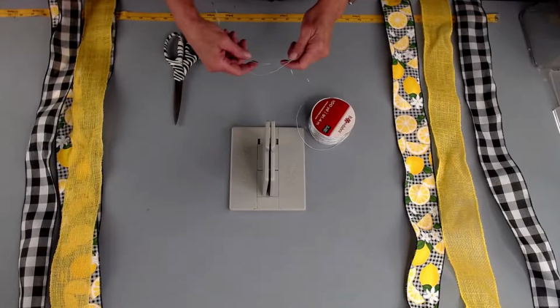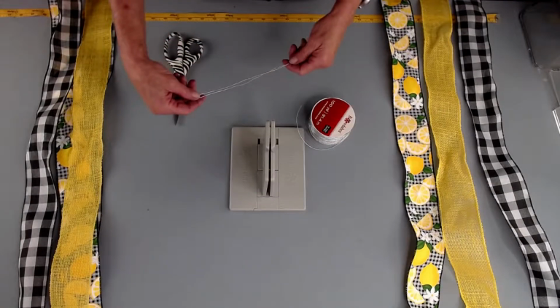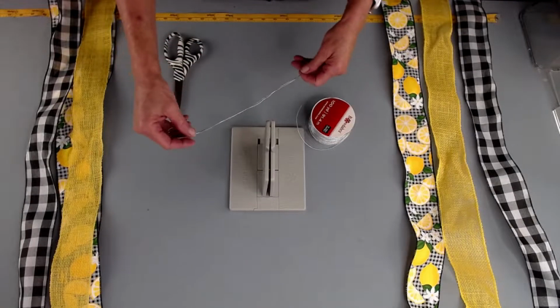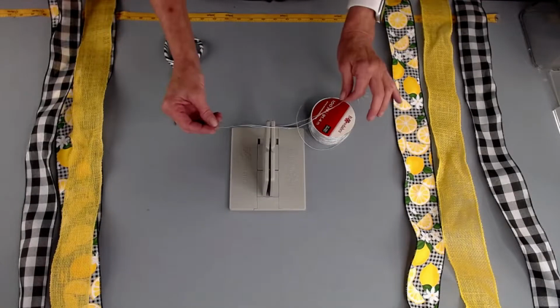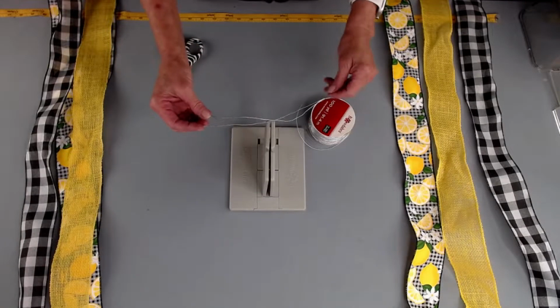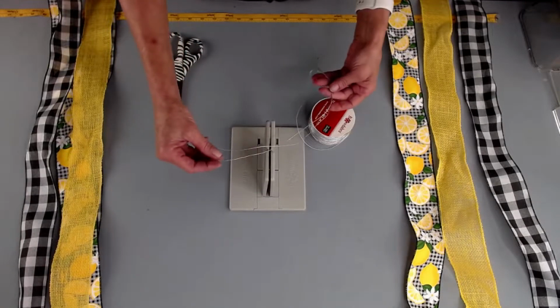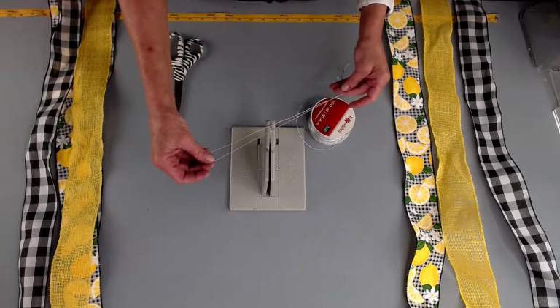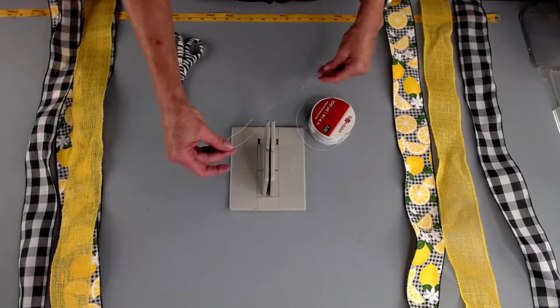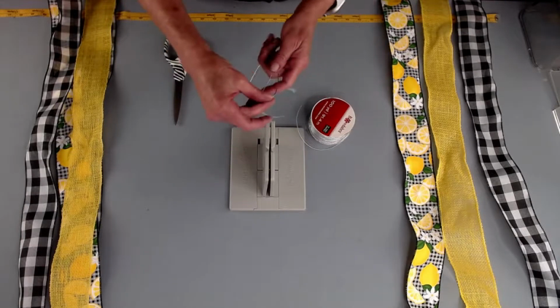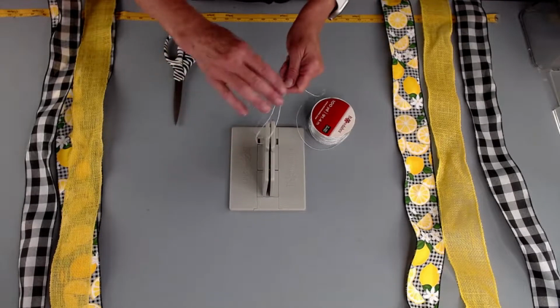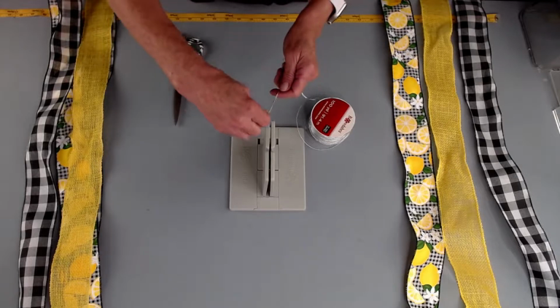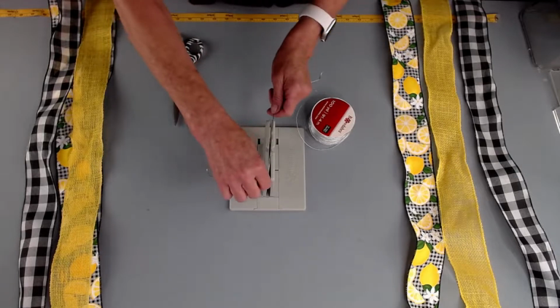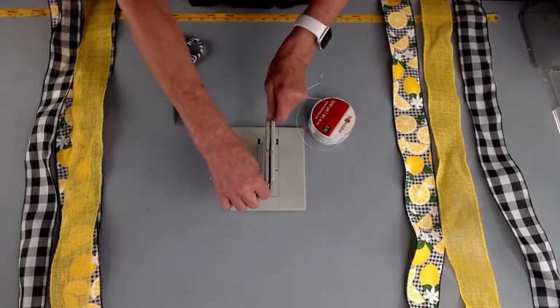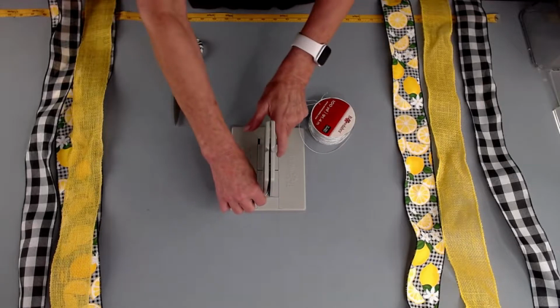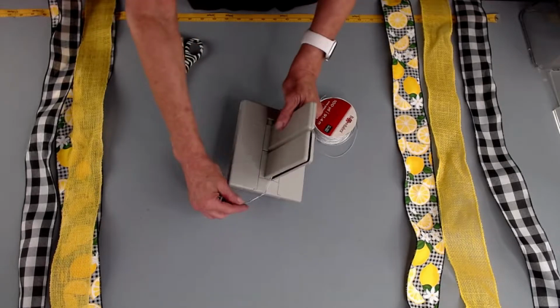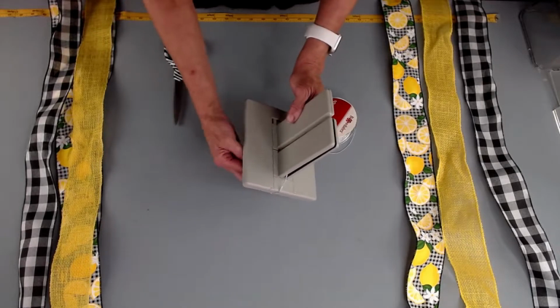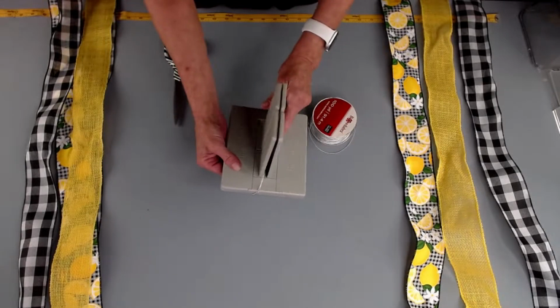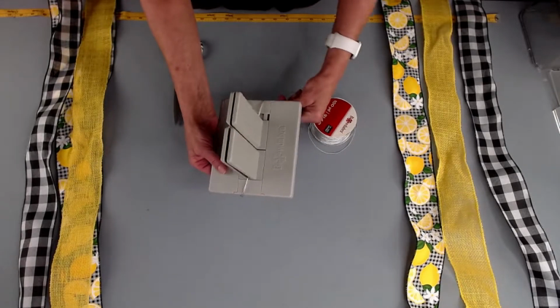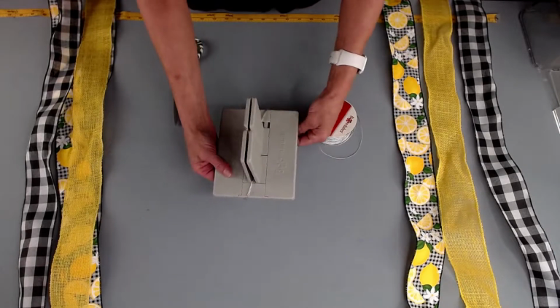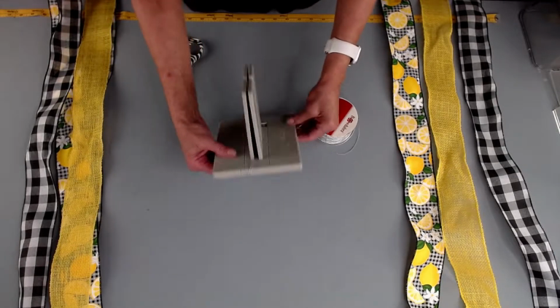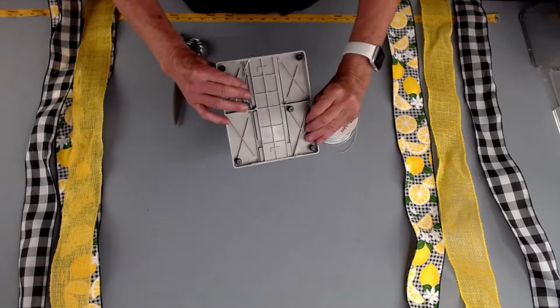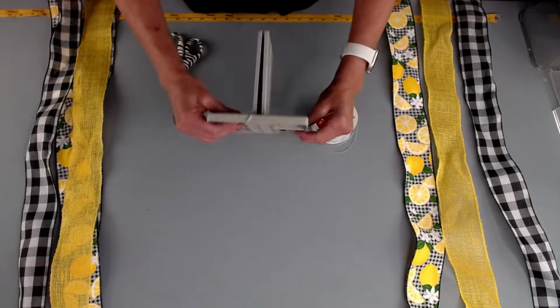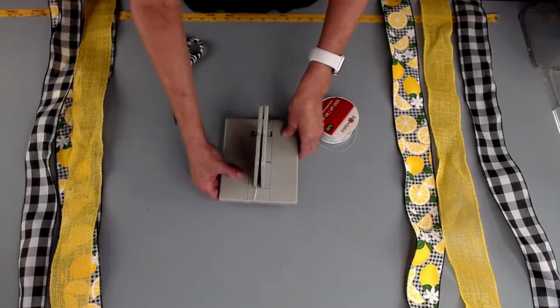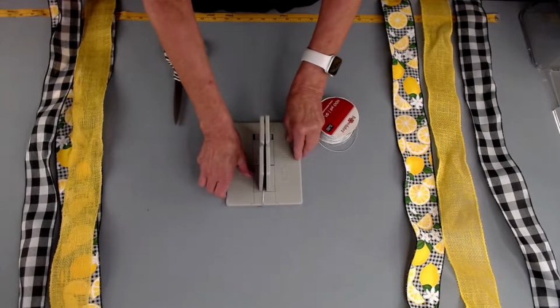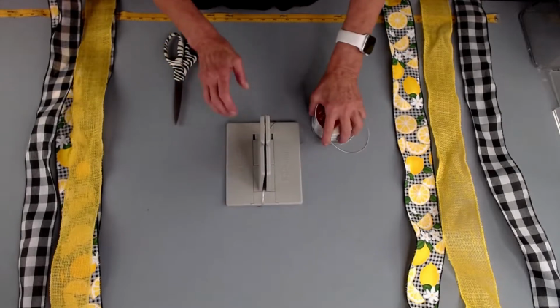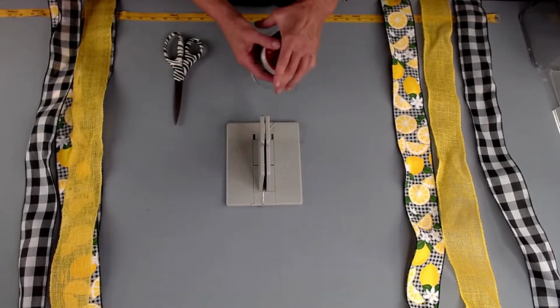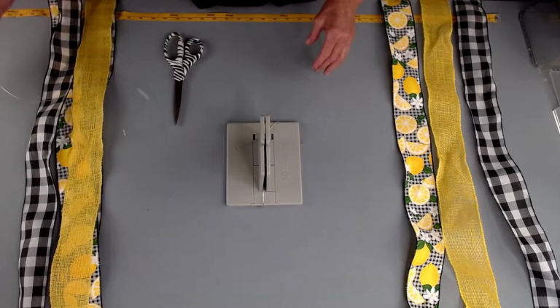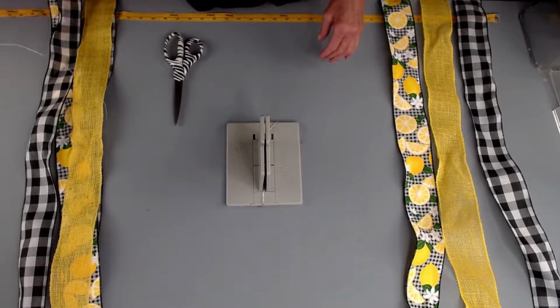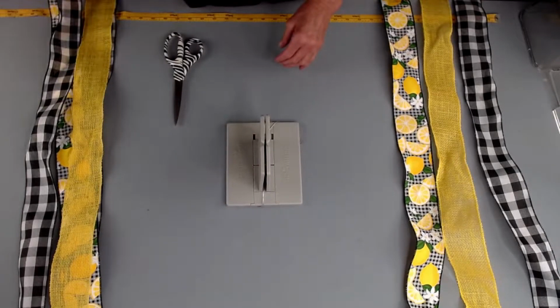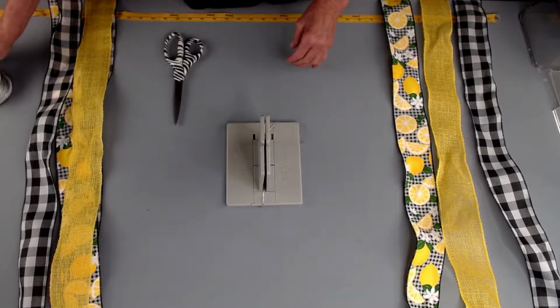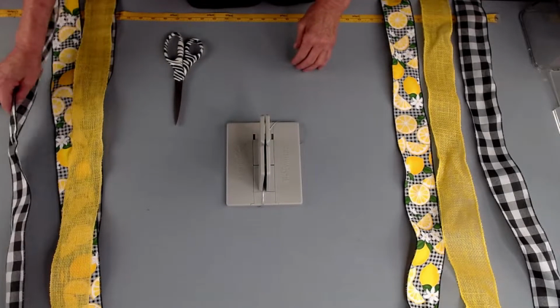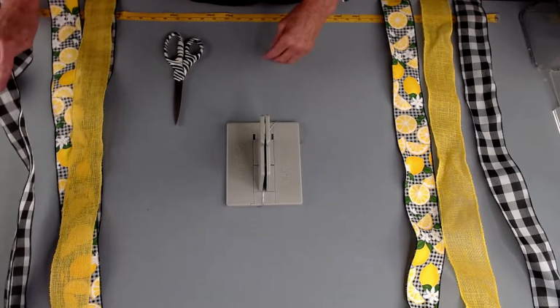First thing I'm going to do is take my Bowdabra bow wire. I've already cut it, folding it in half. I'm going to lay it down into the Bowdabra. I'm just going to tuck the ends underneath so they stay out of my way. Now put my wire aside, then I'm going to grab my tails.